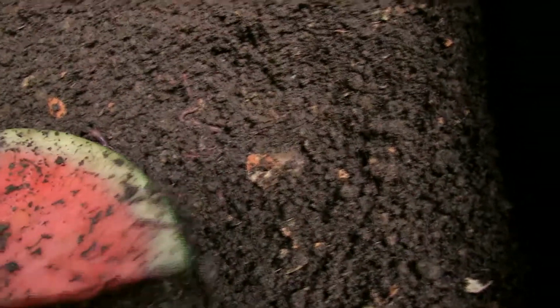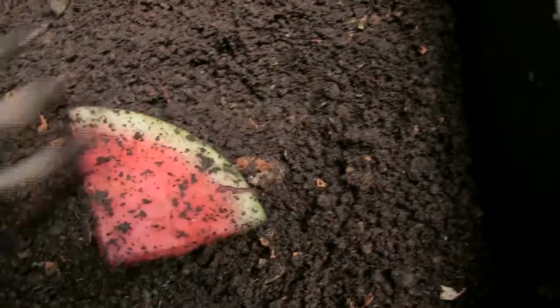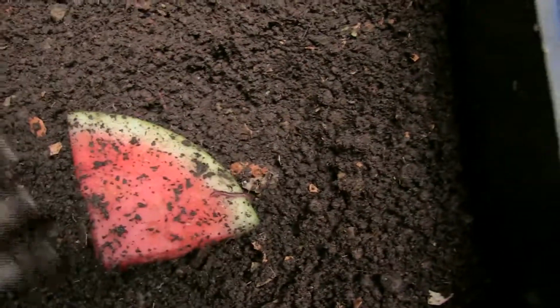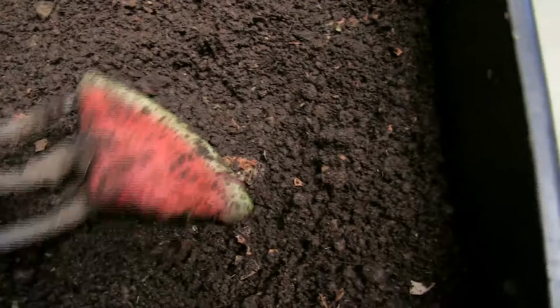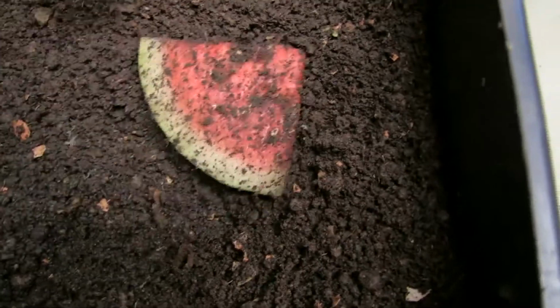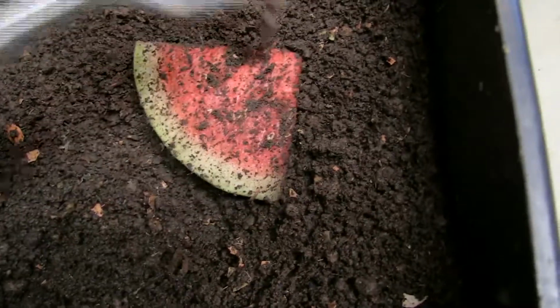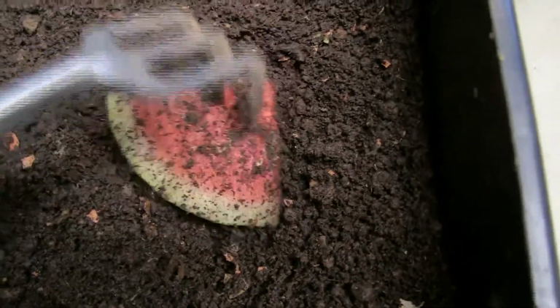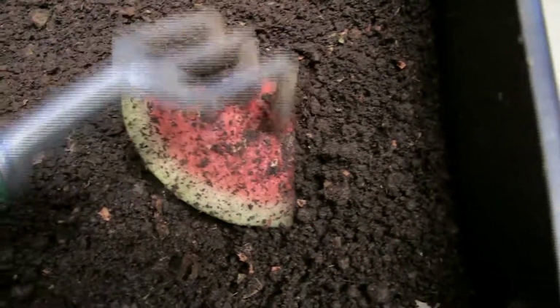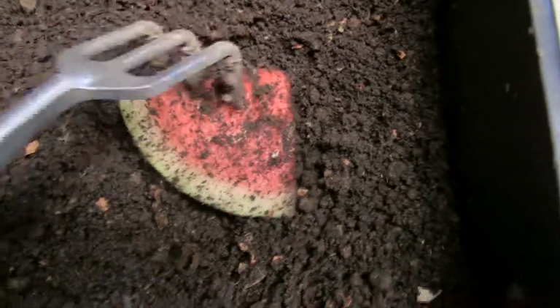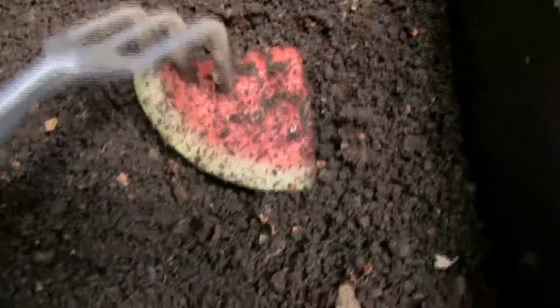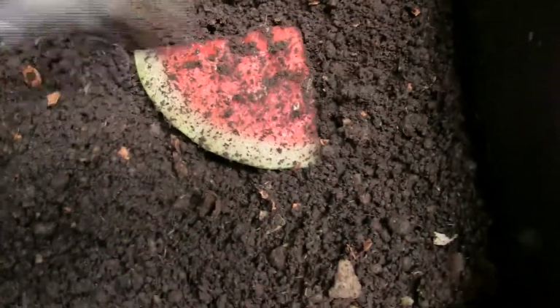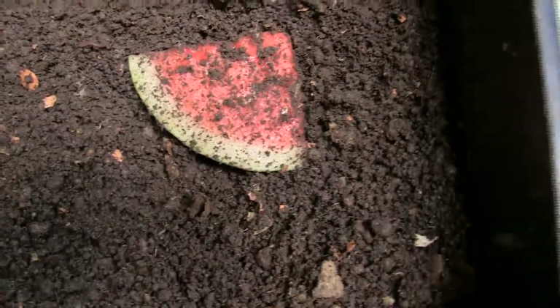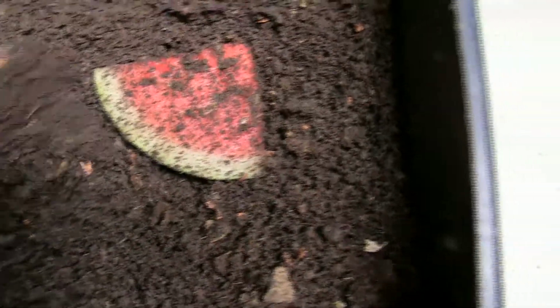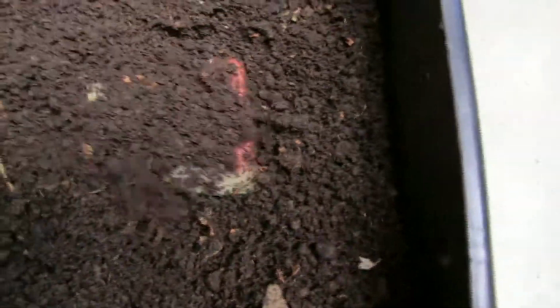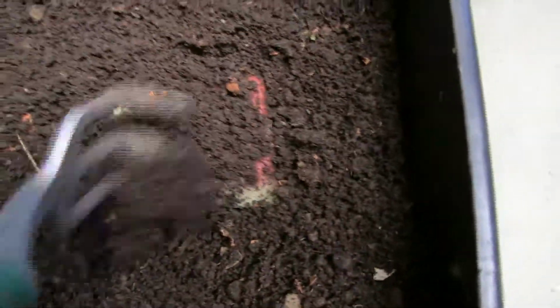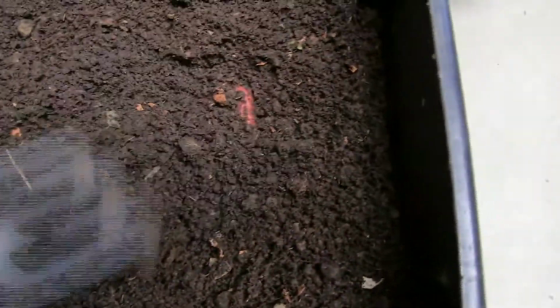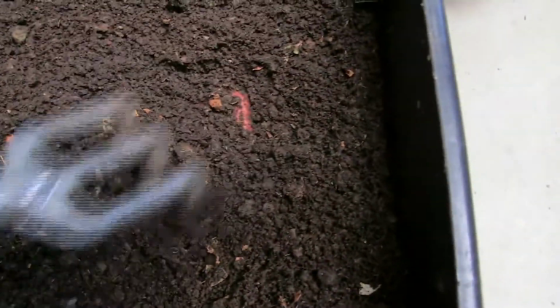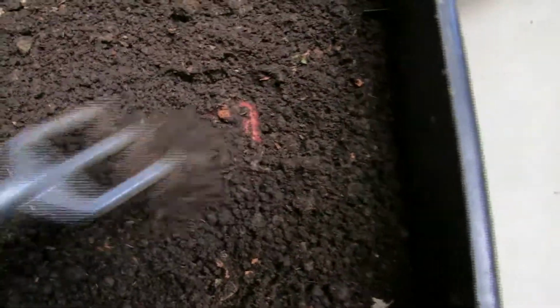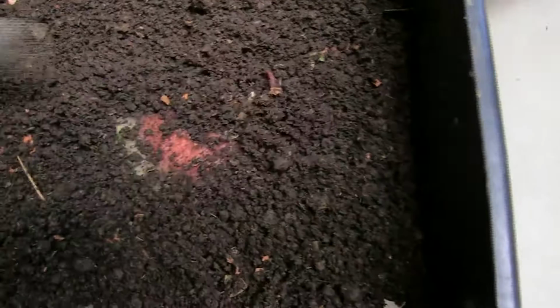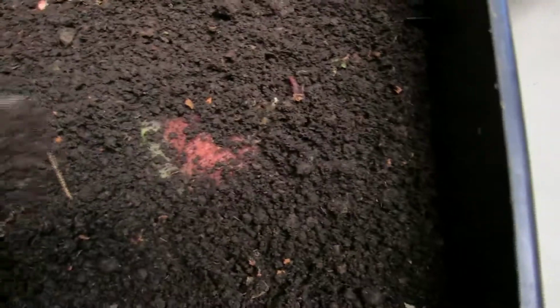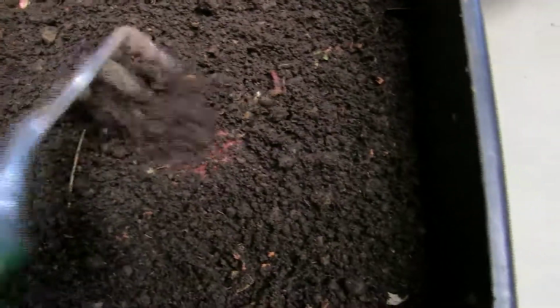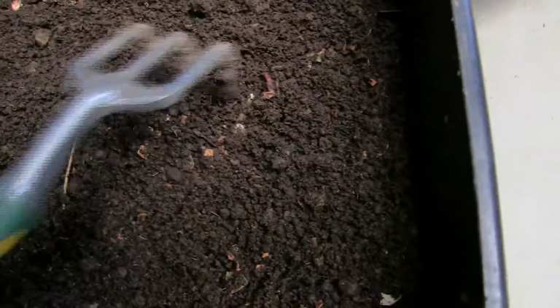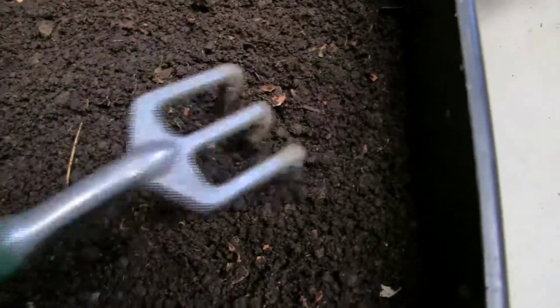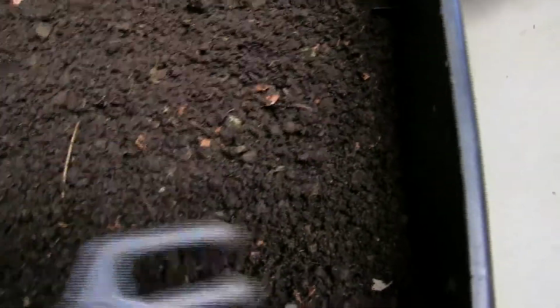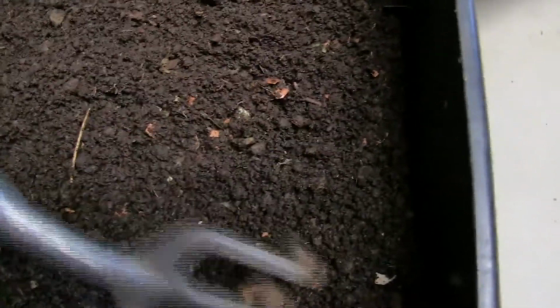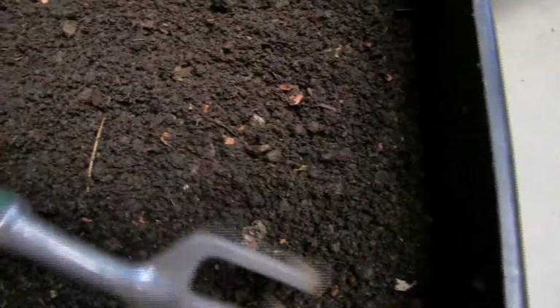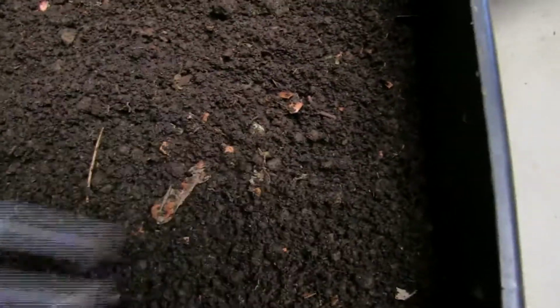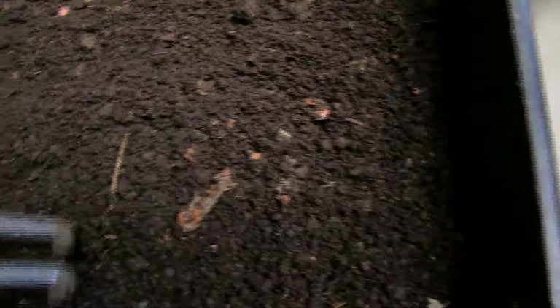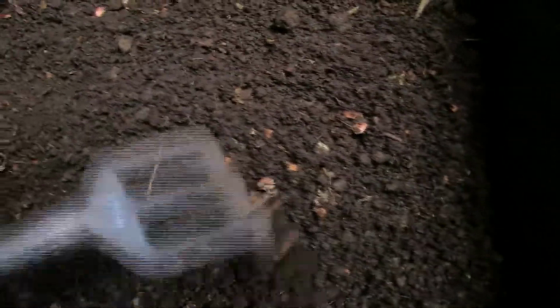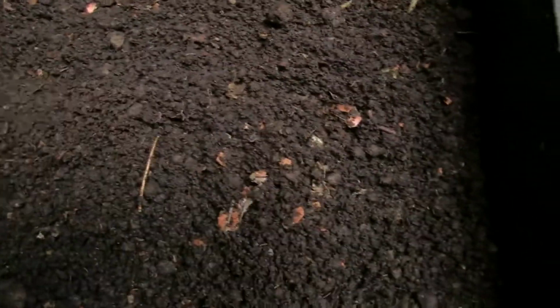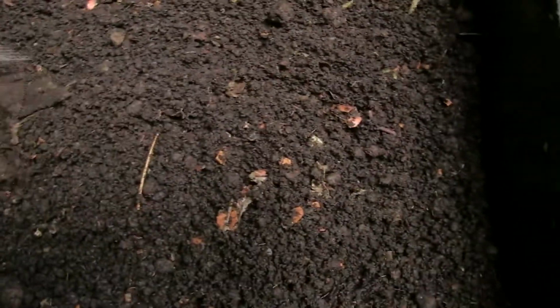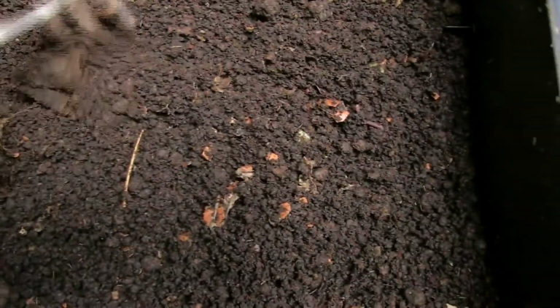I really haven't got many worms in here, but the ones I do have have actually moved across to this piece of watermelon, so that's a good sign. I'll leave it a couple more days and check back. Thanks for watching.